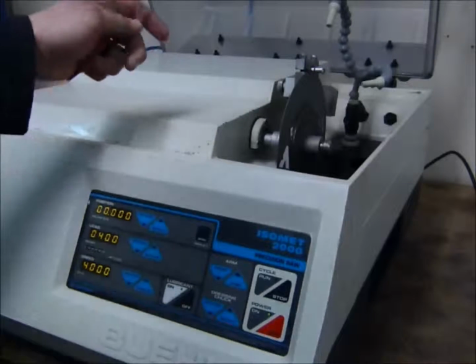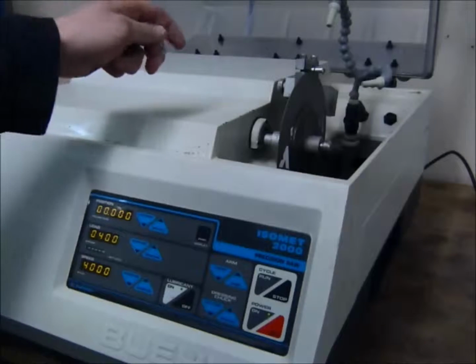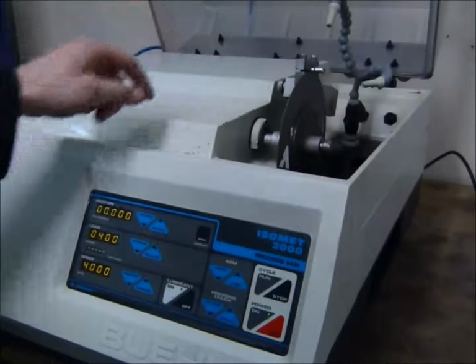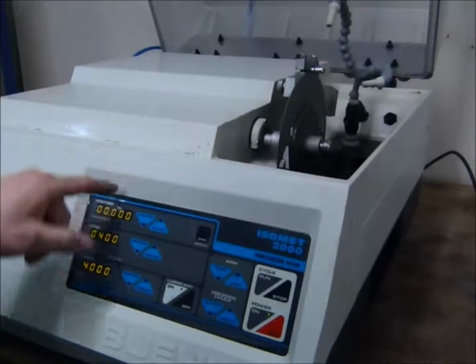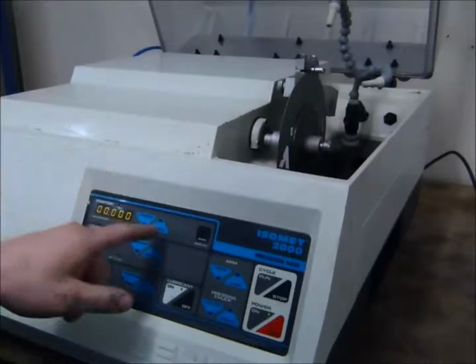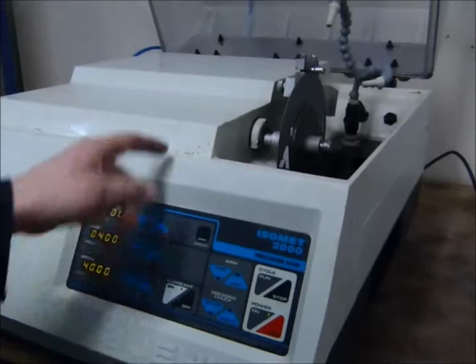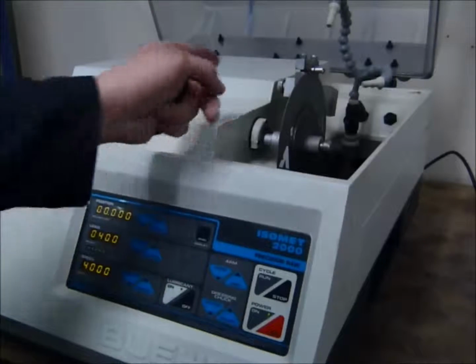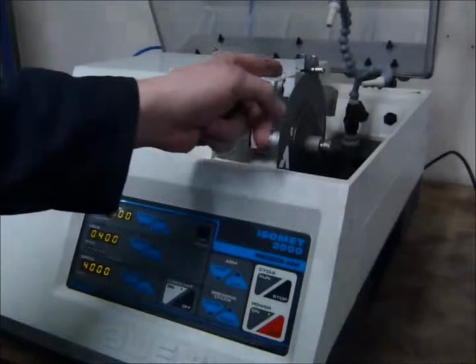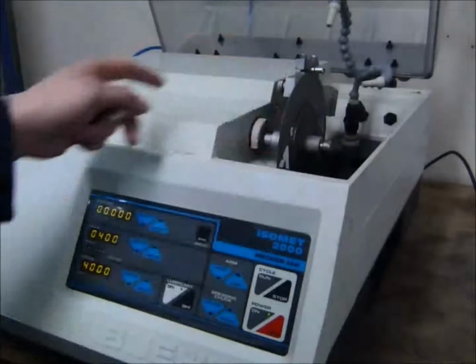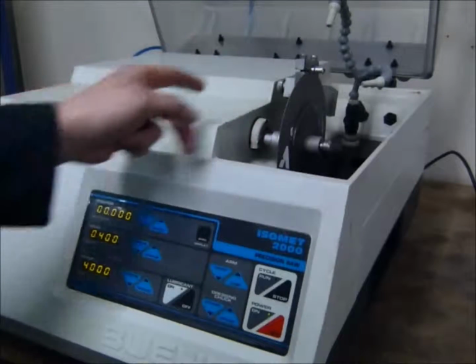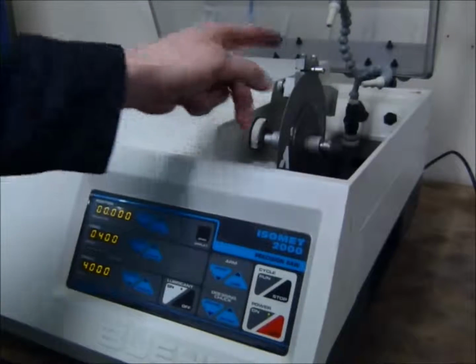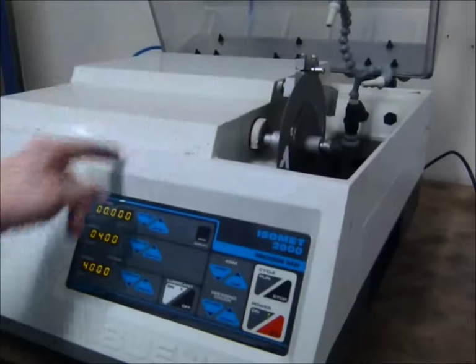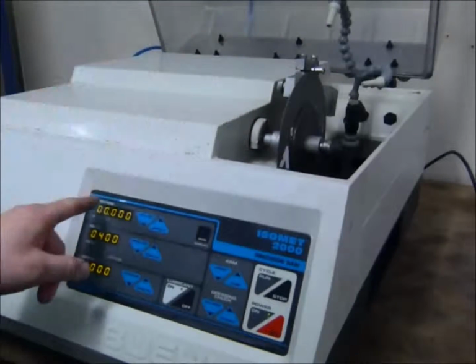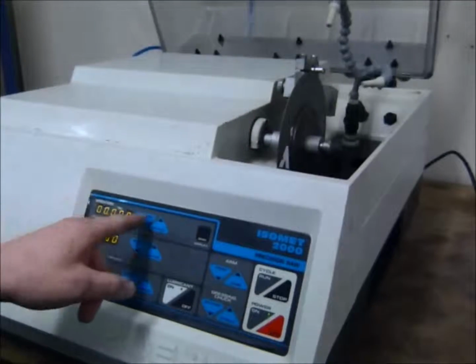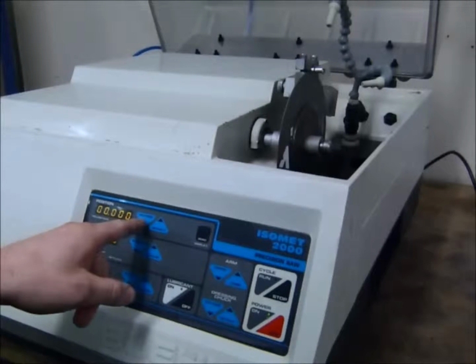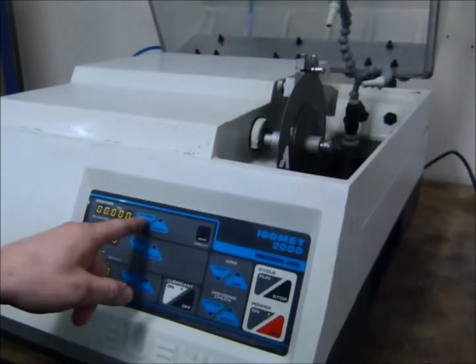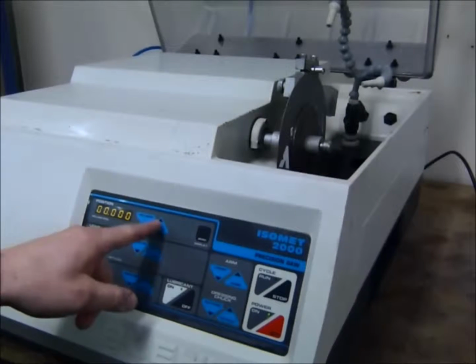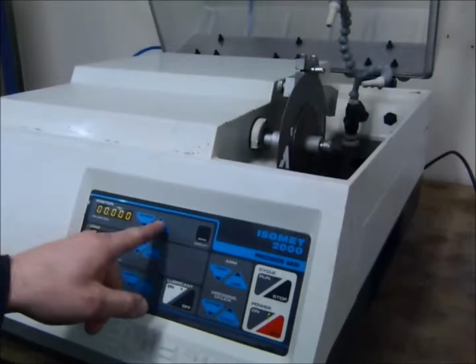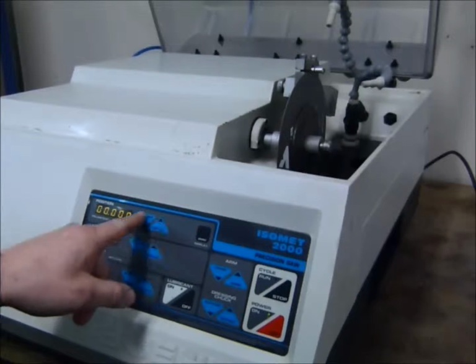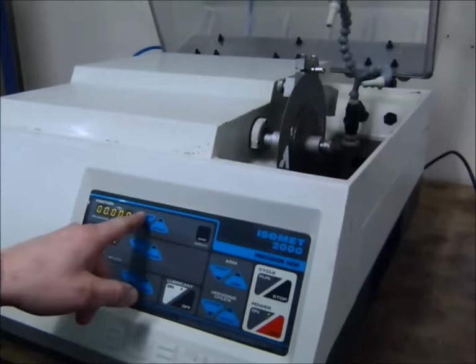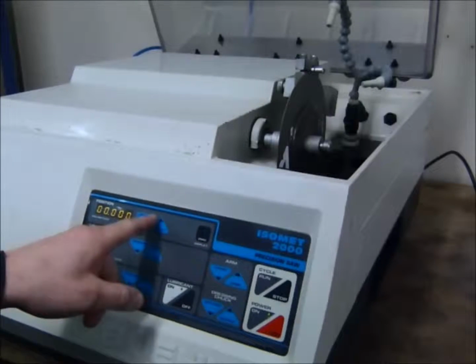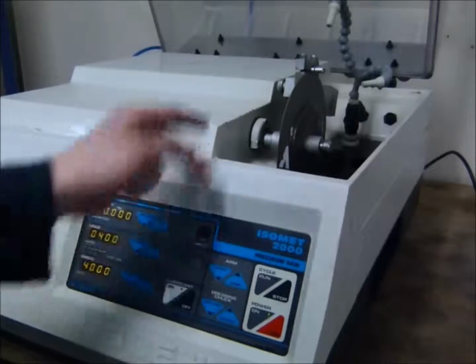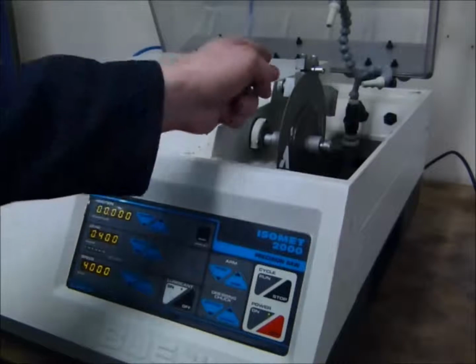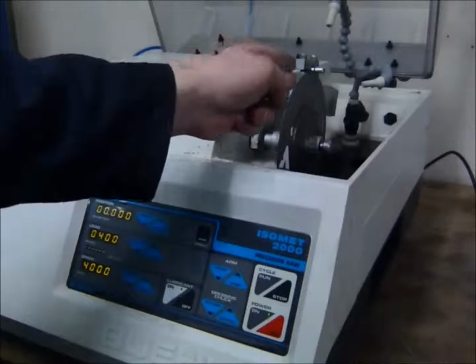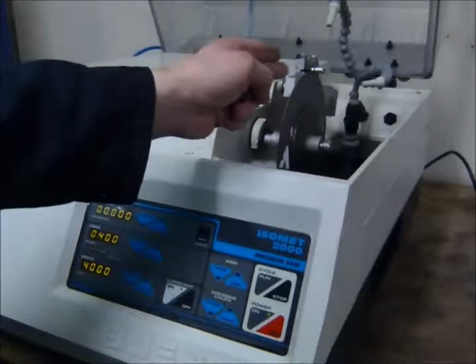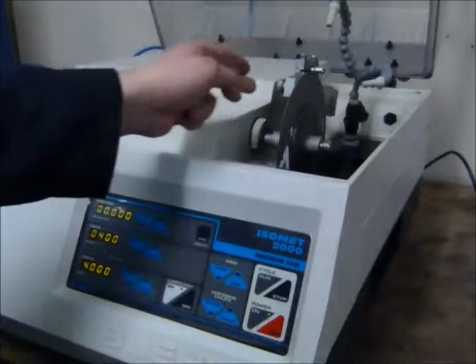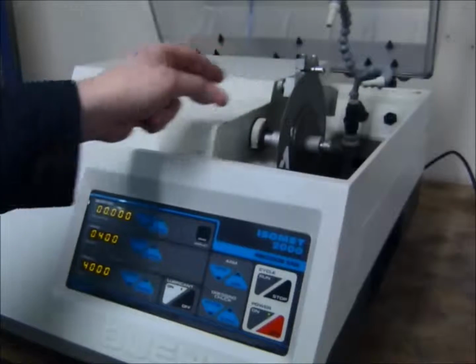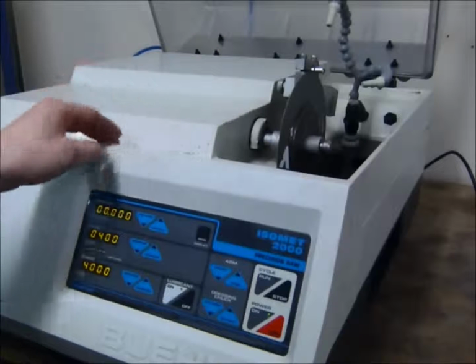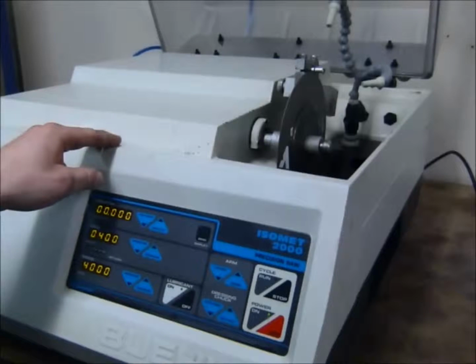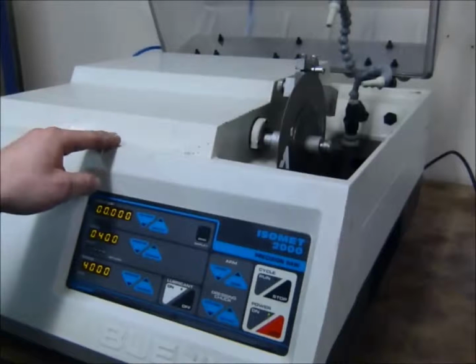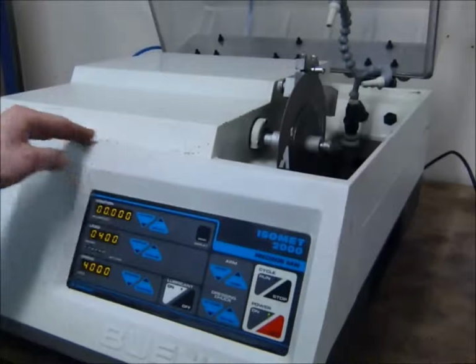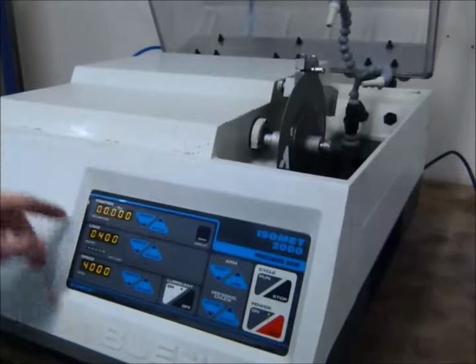You can also set the position where you want to cut, advancing and retracting the arm, positioning your sample where you'd like to cut it.